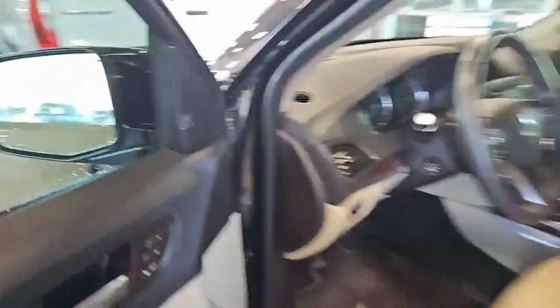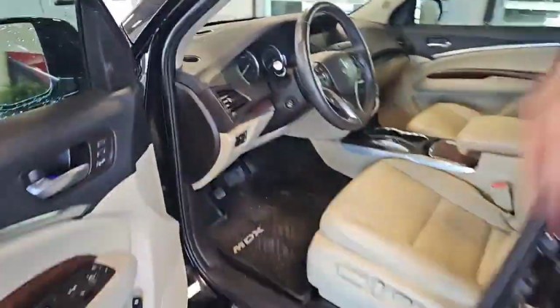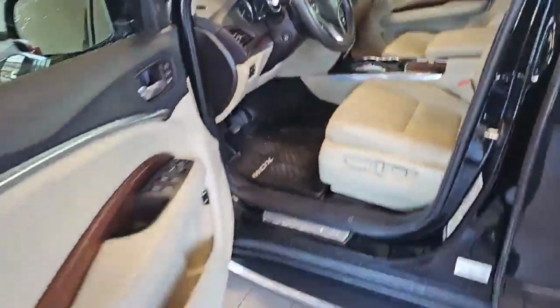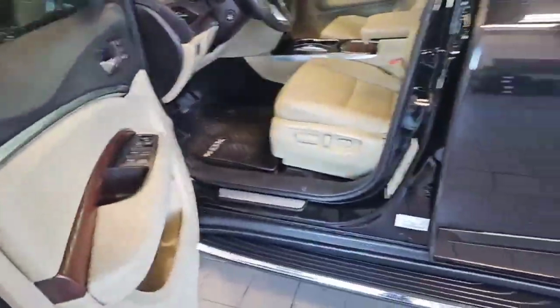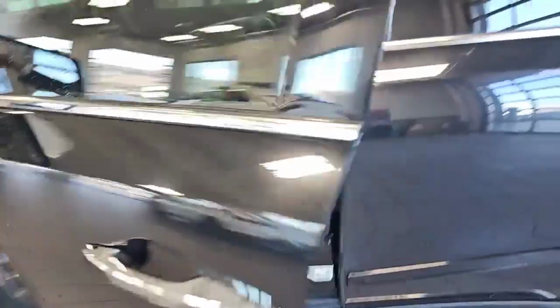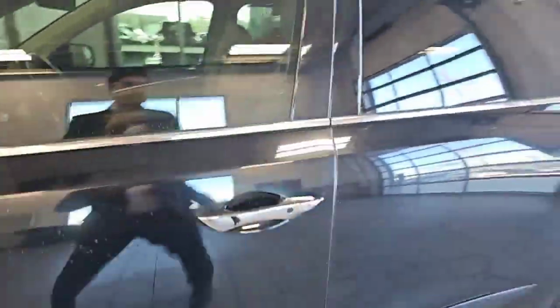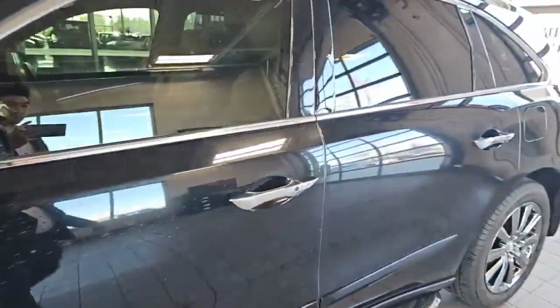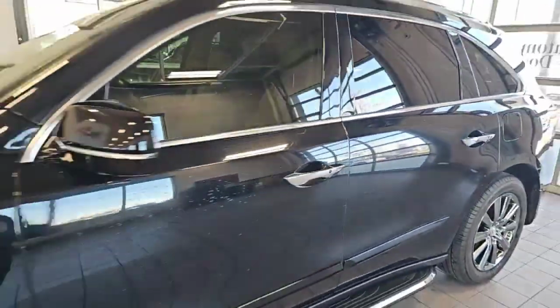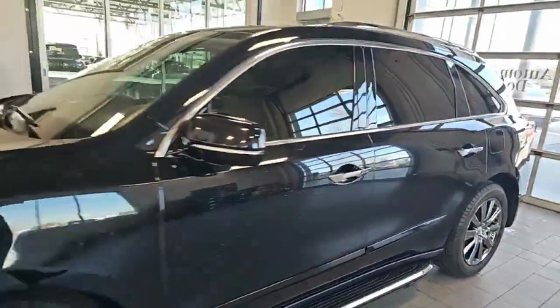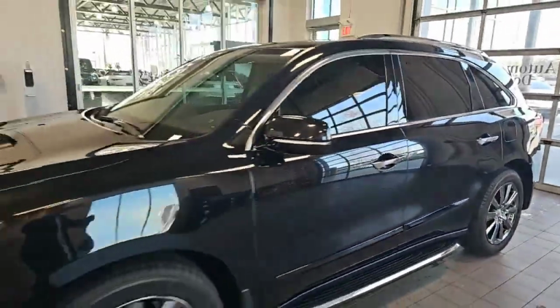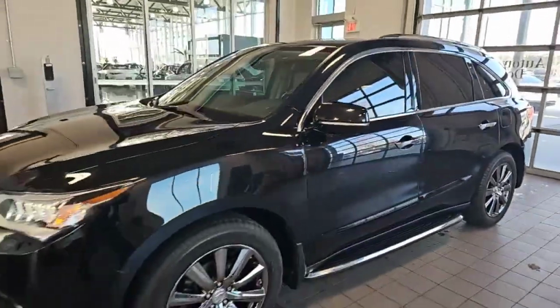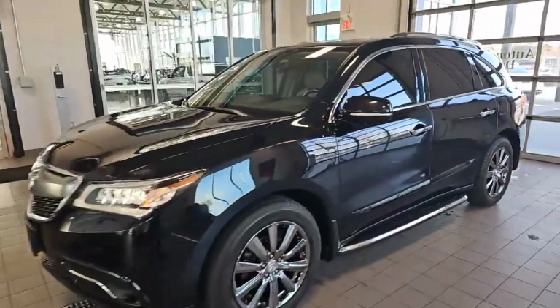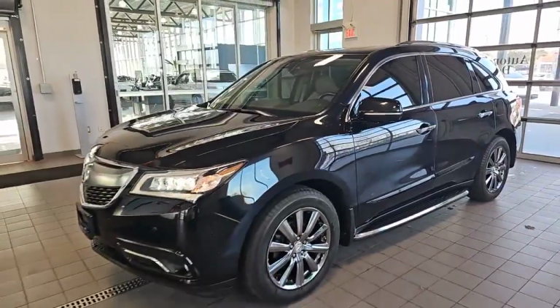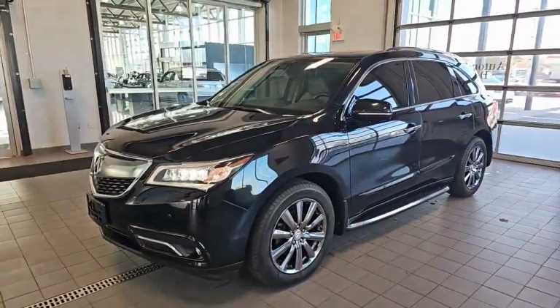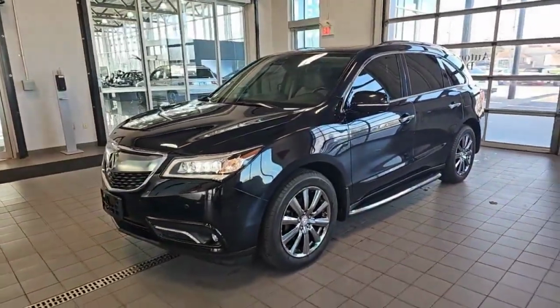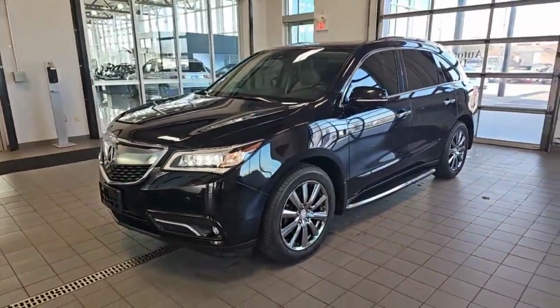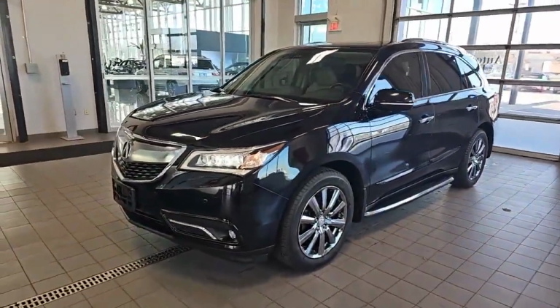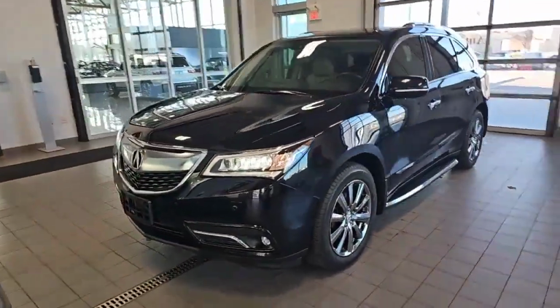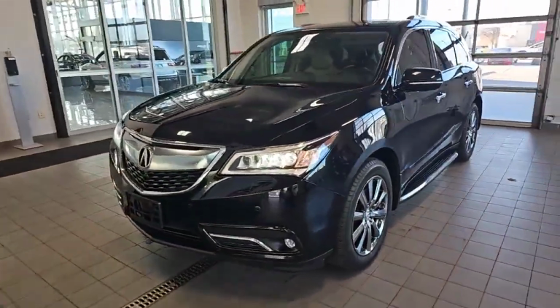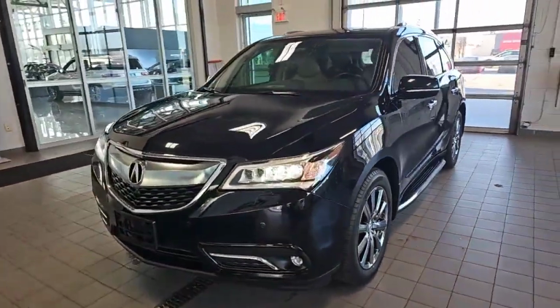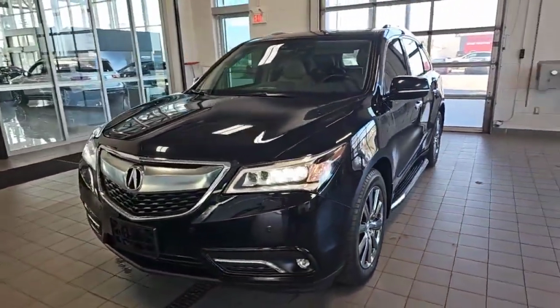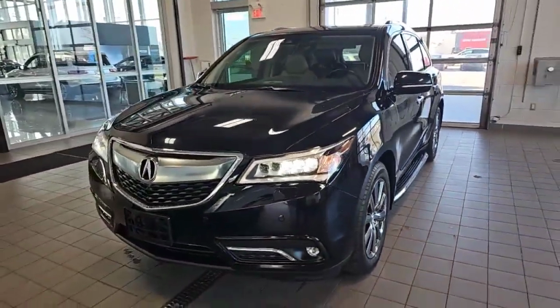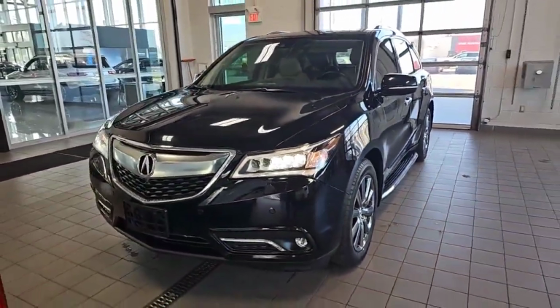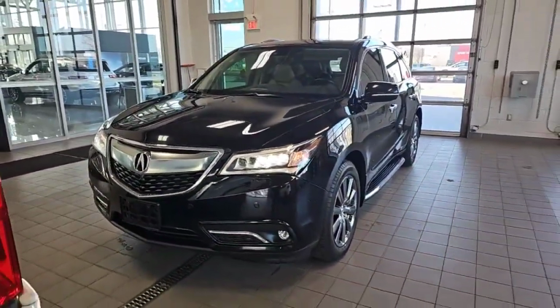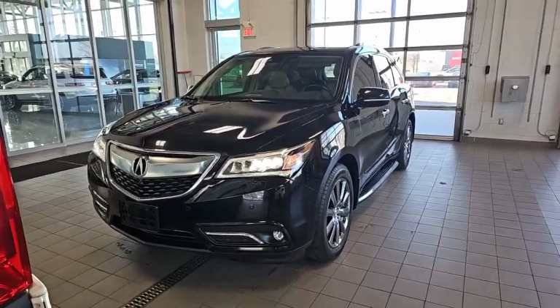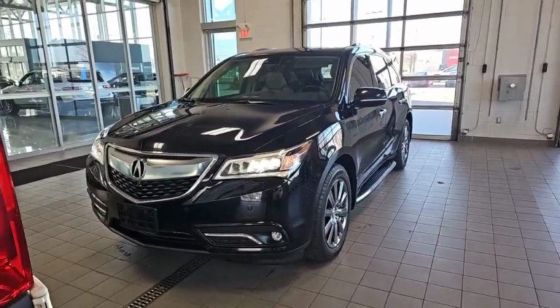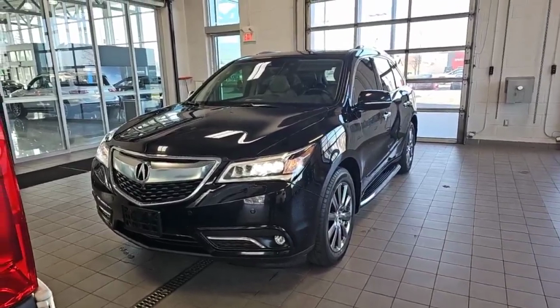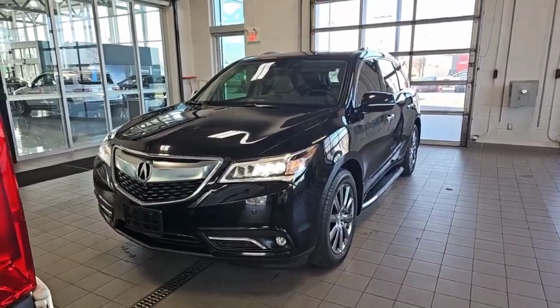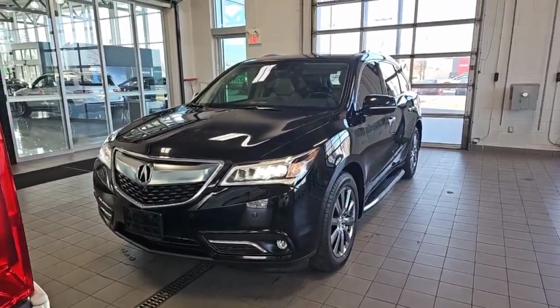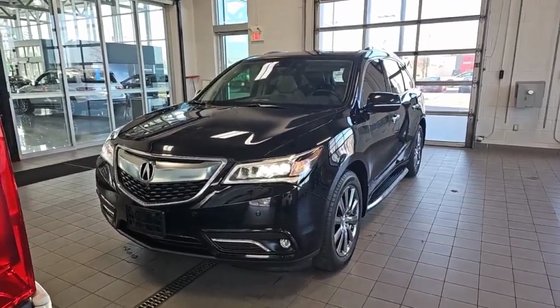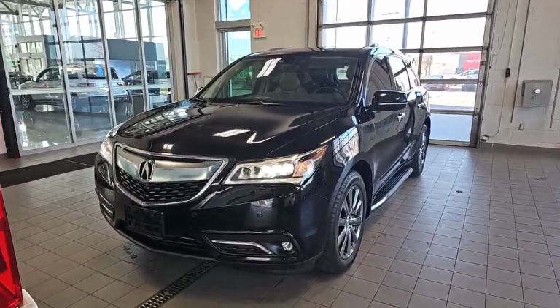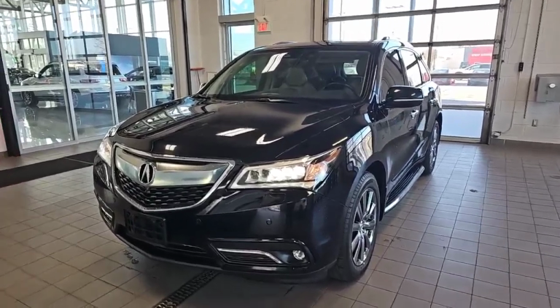So if you or anyone you might know is looking for something like this, please give me a call. It's Tony Yang here at Mercedes-Benz London. 519-859-9264. Once again, number is 519-859-9264. Thanks for watching. Bye for now.